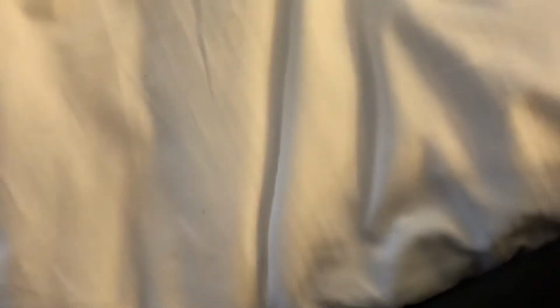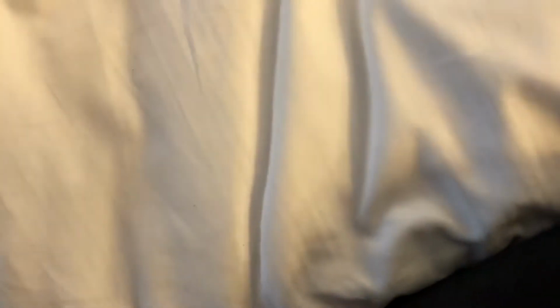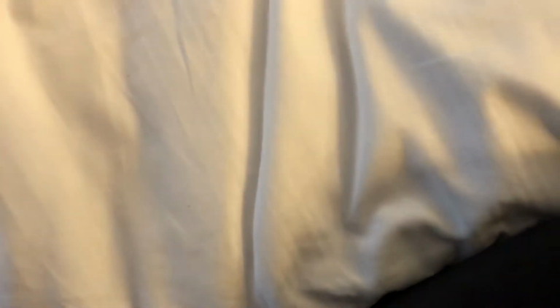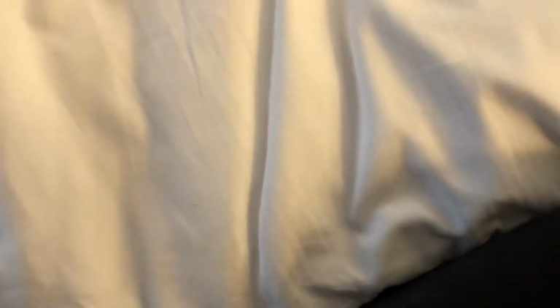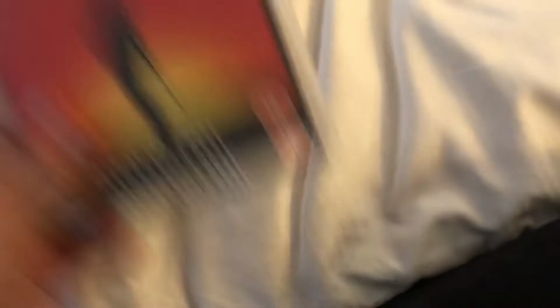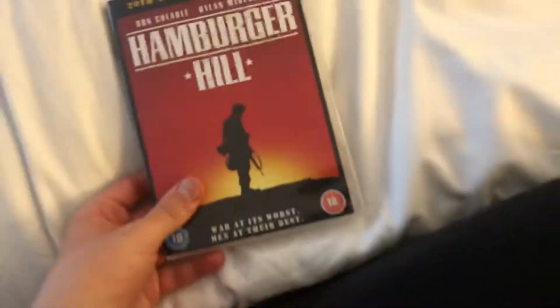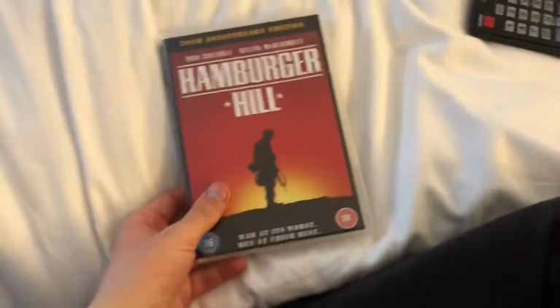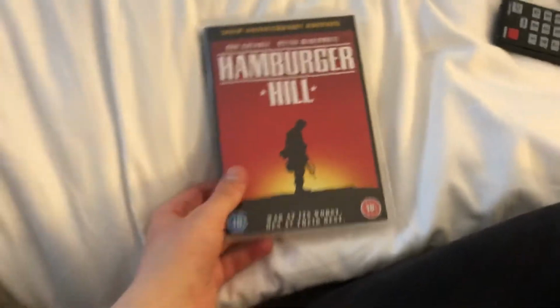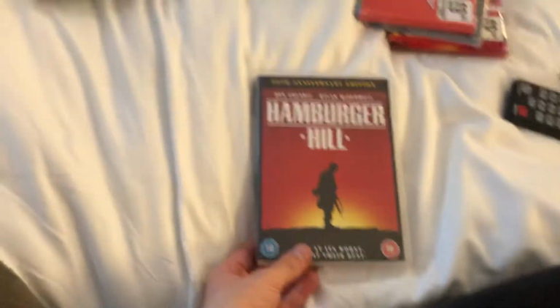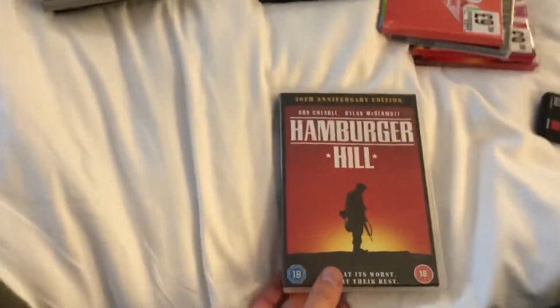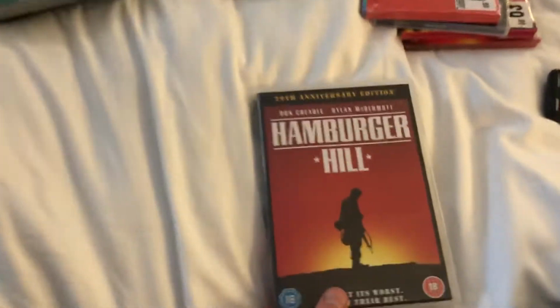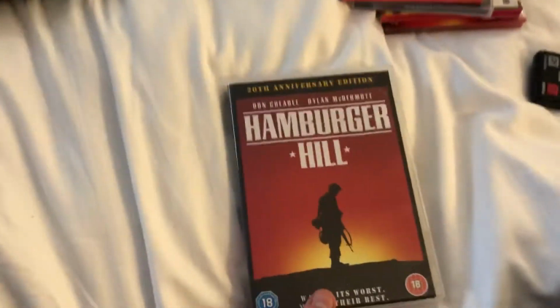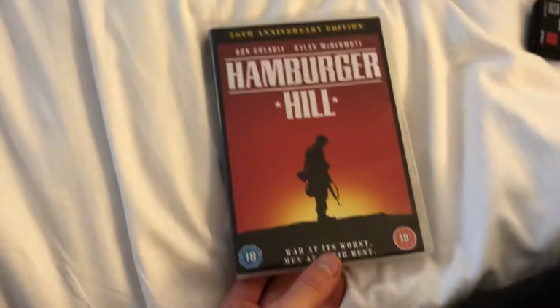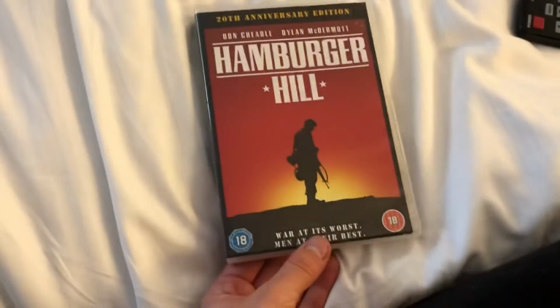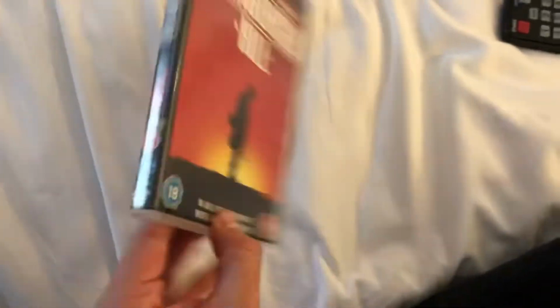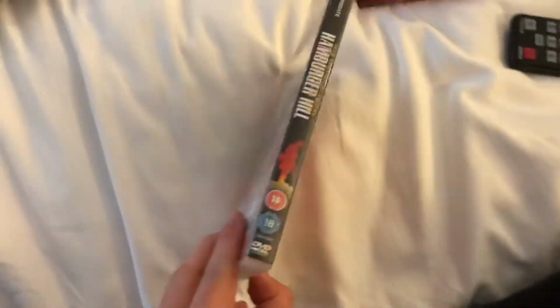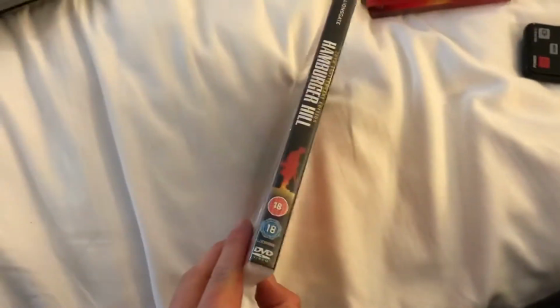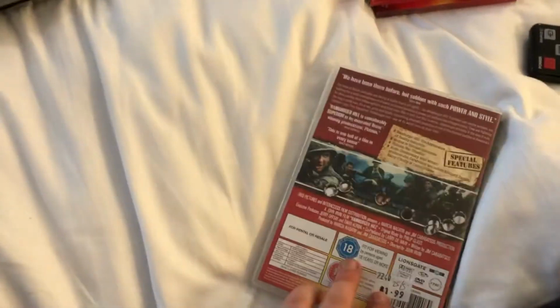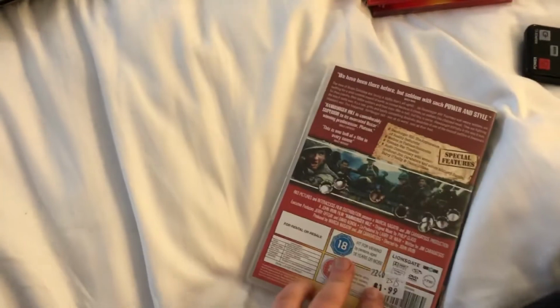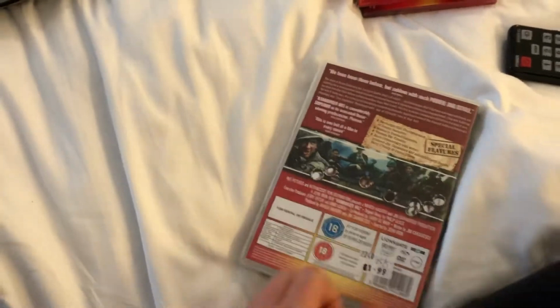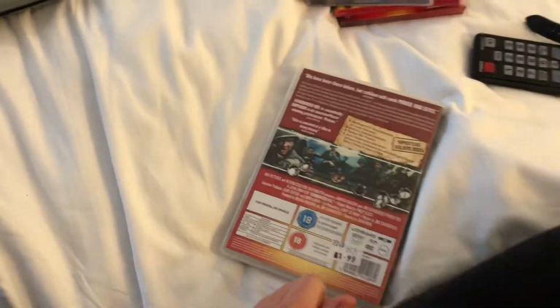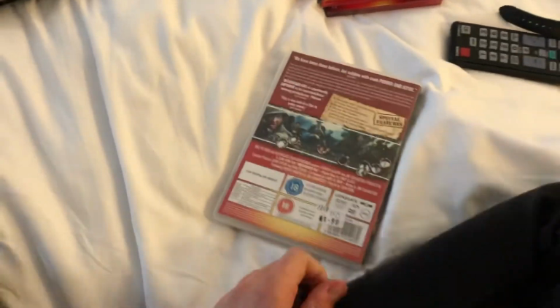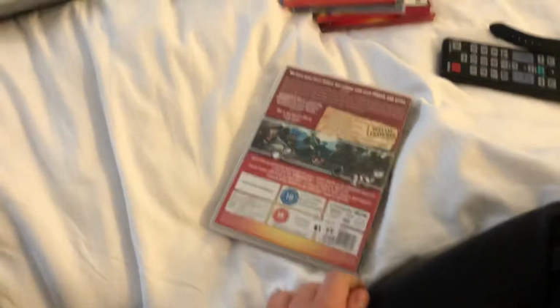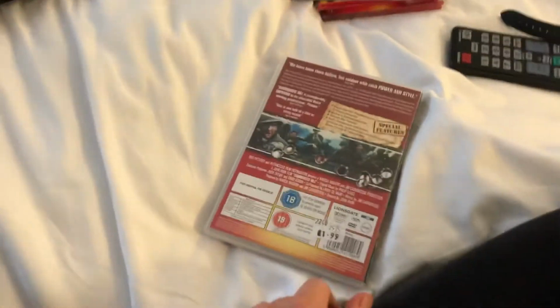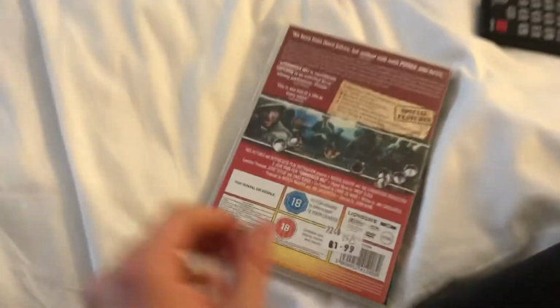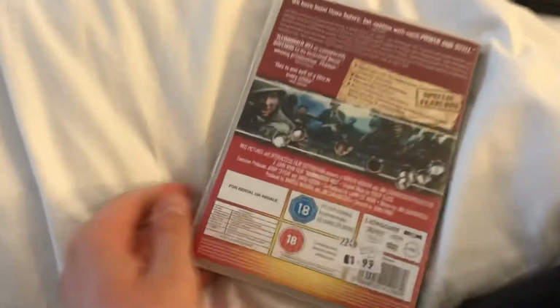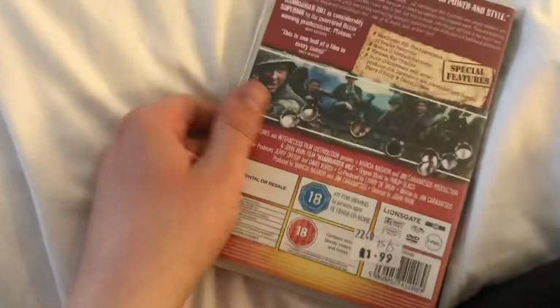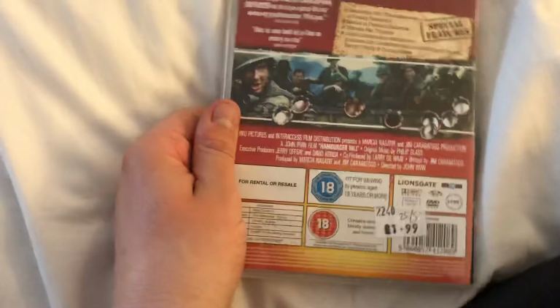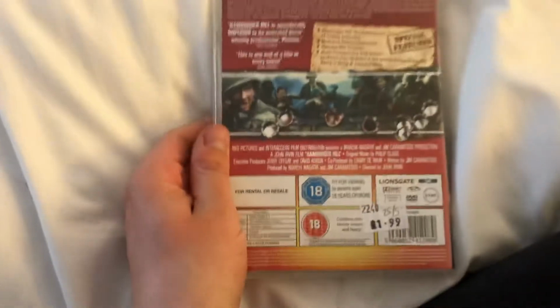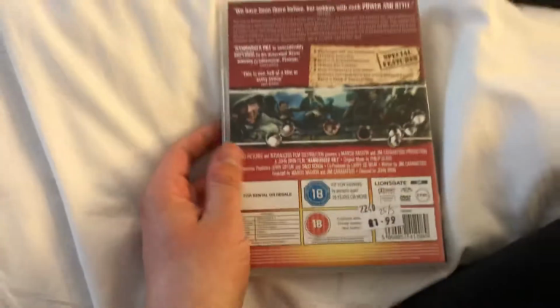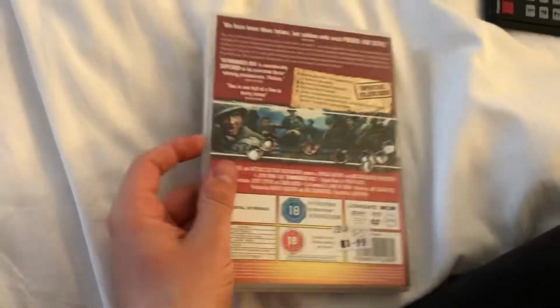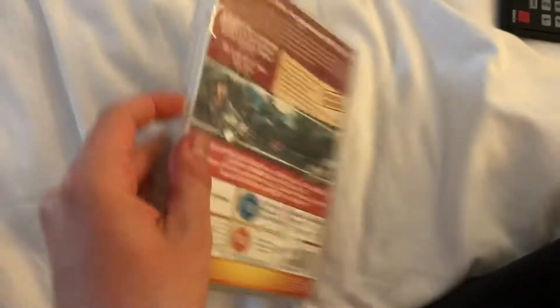Next one up is Hamburger Hill, the 20th Anniversary Edition. Front, the spine, and the back. This is a Lionsgate release from 2008.